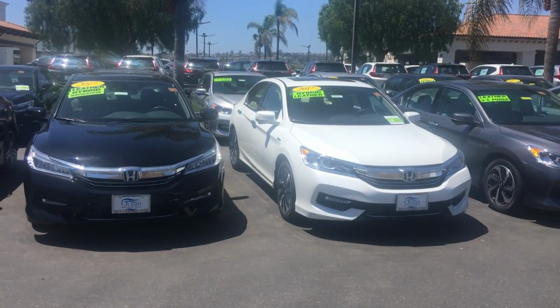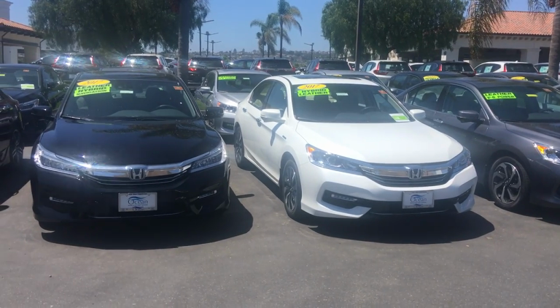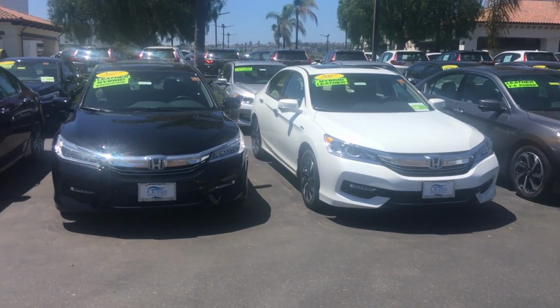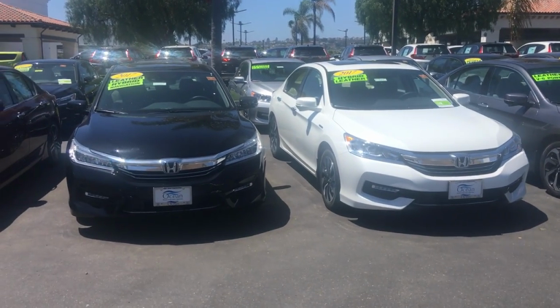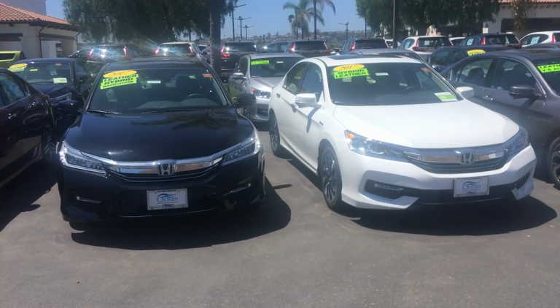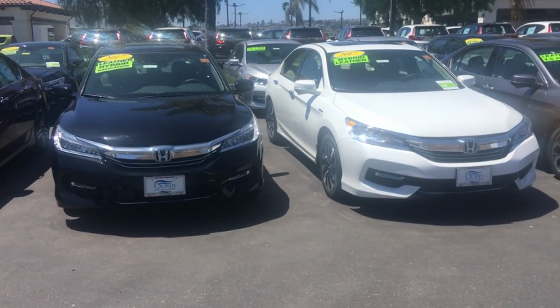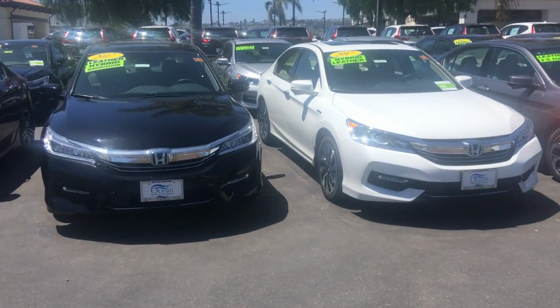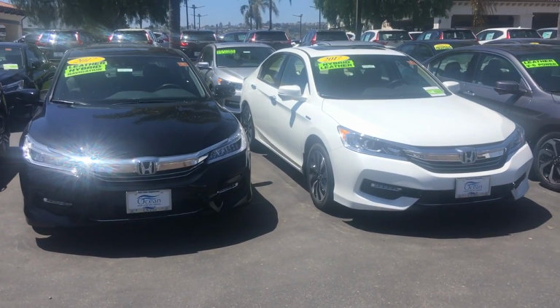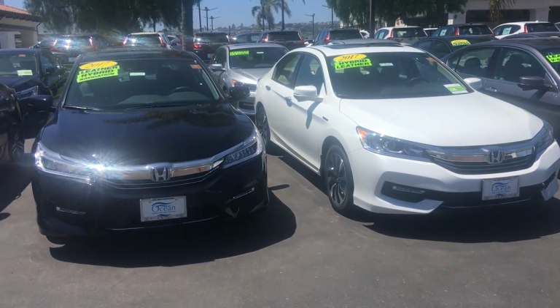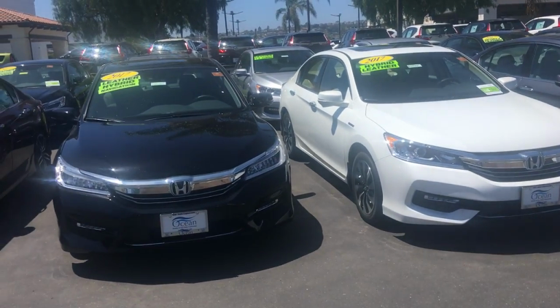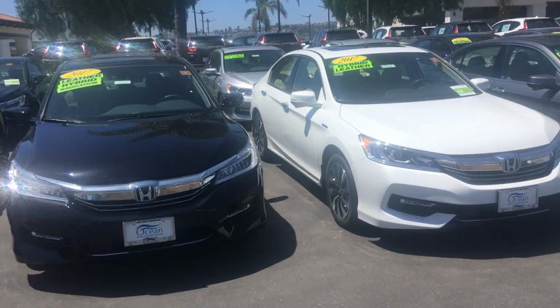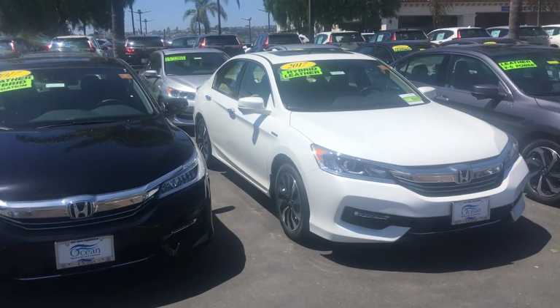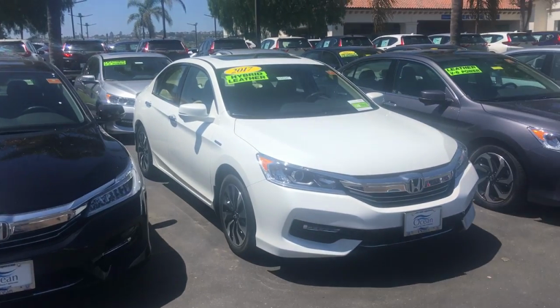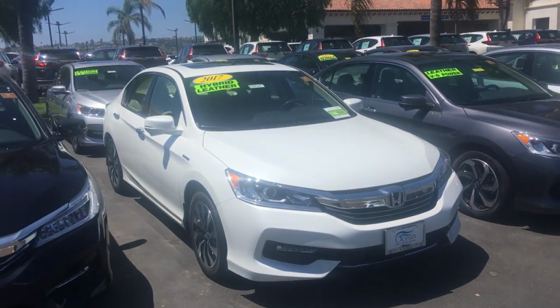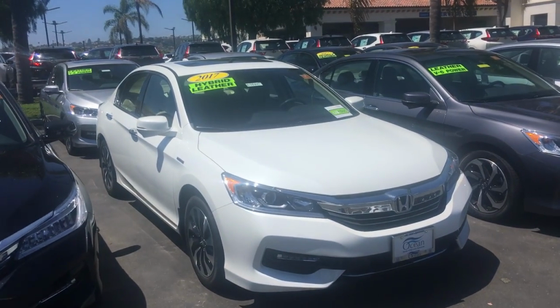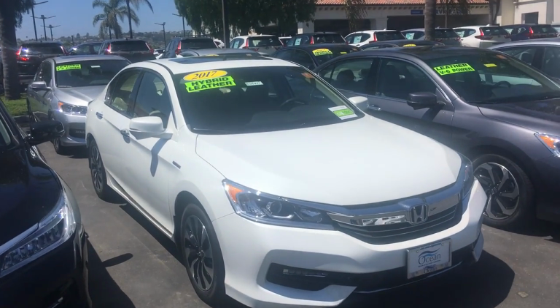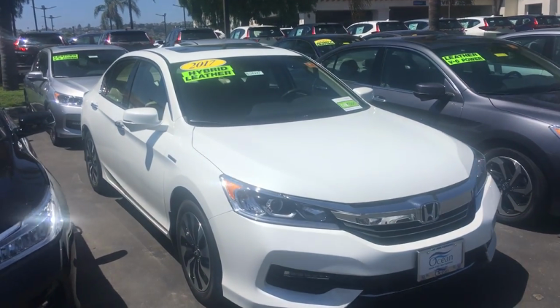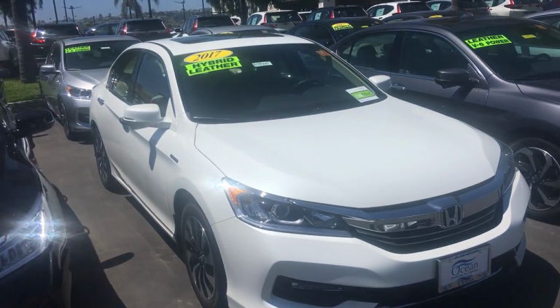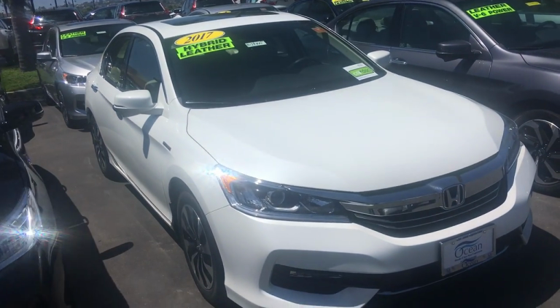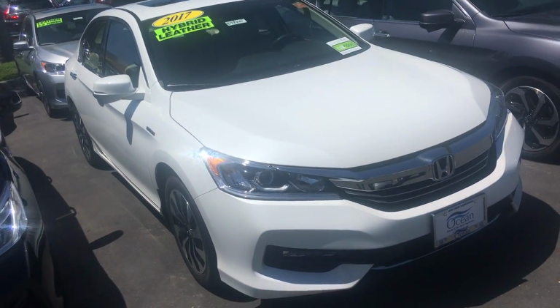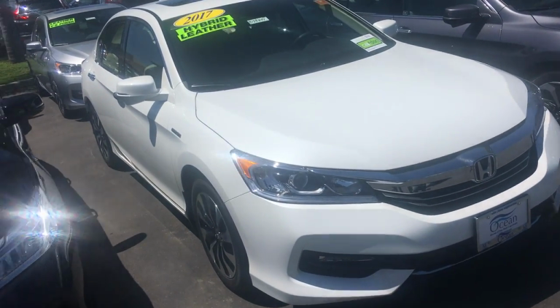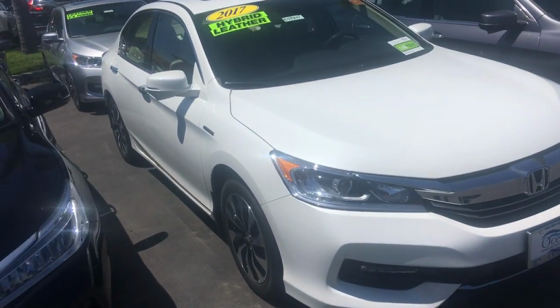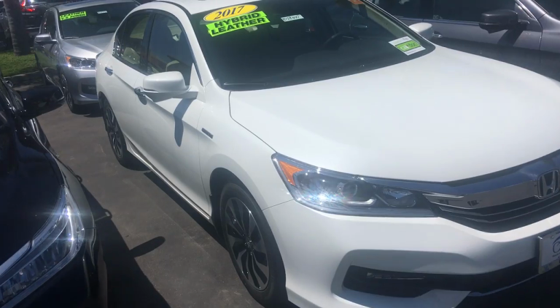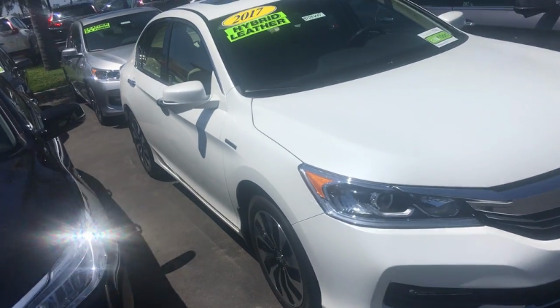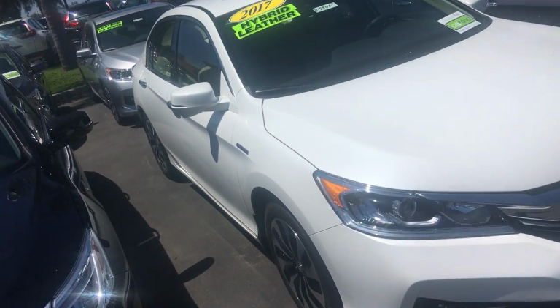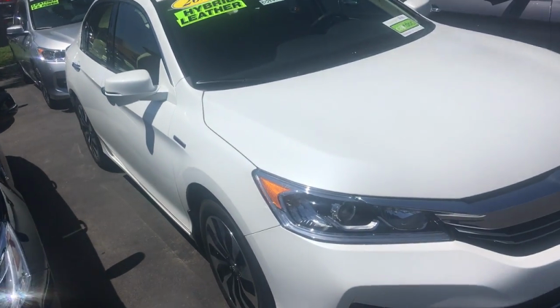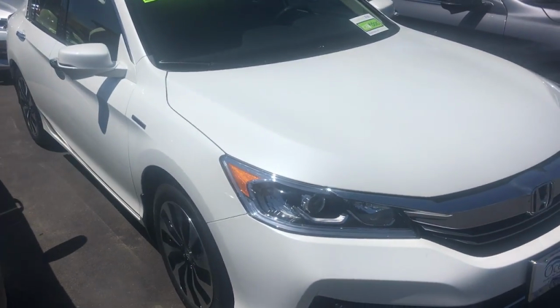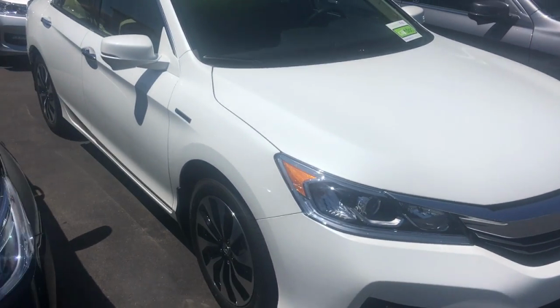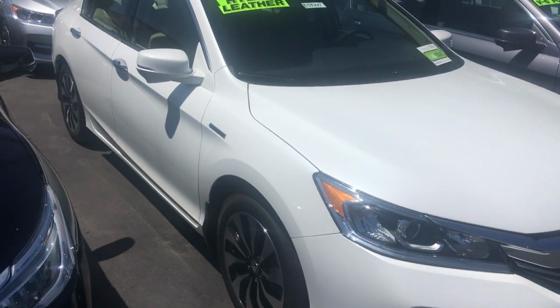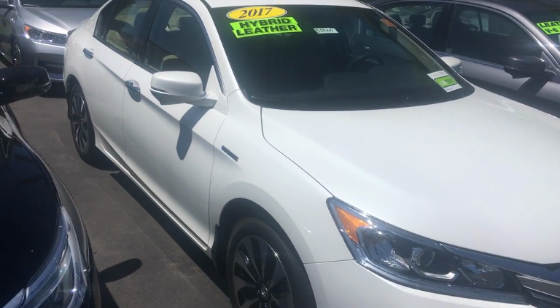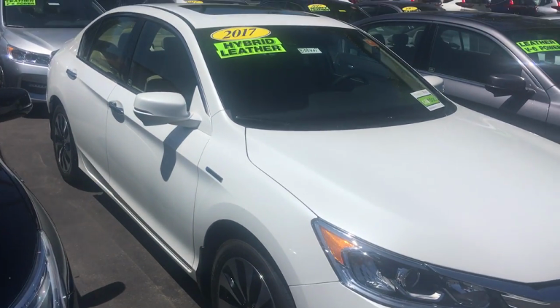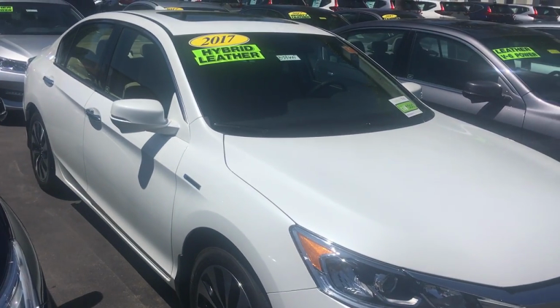Hey there Savannah, this is Julio from Ocean Honda. Just wanted to send you a quick video showing you one of the Accord hybrids we have here. You submitted an inquiry for a base model, not sure if that's the one you're interested in.